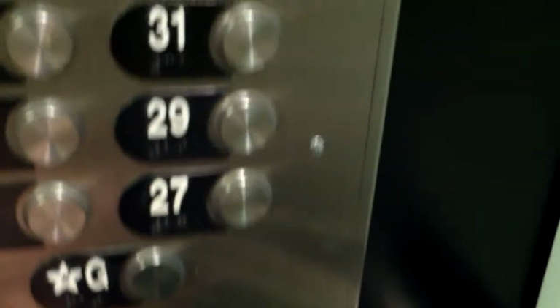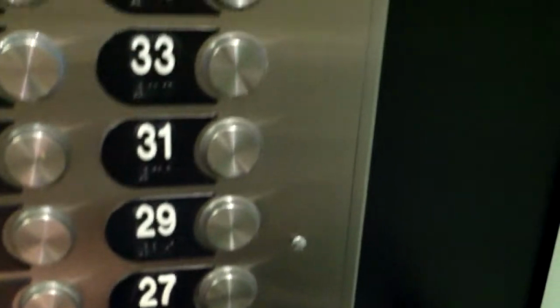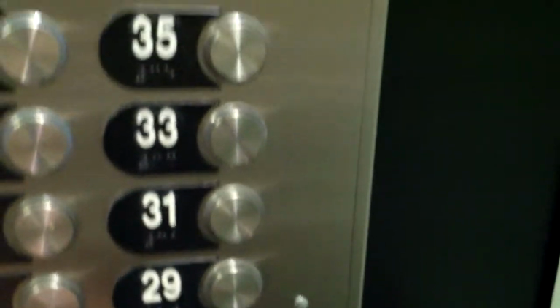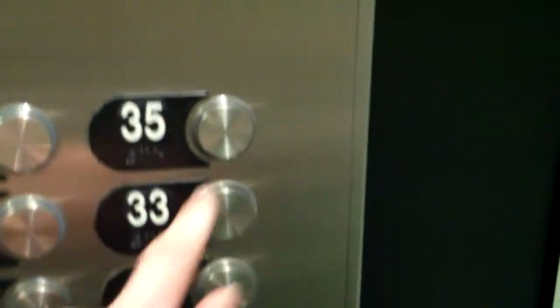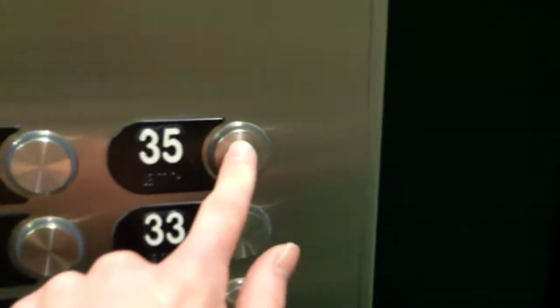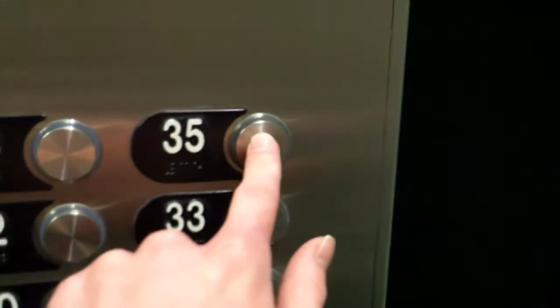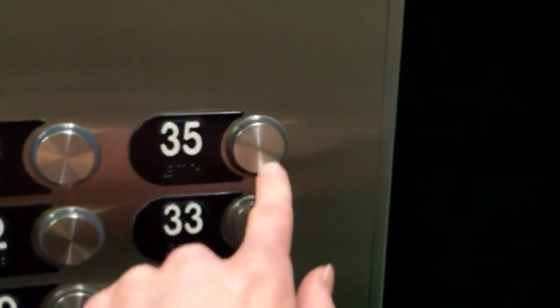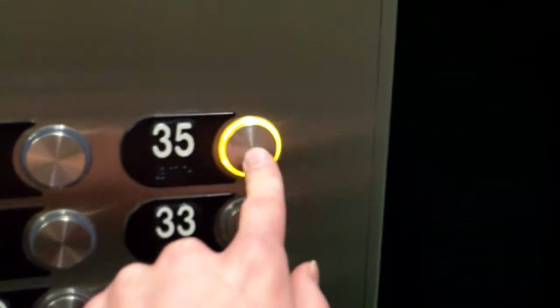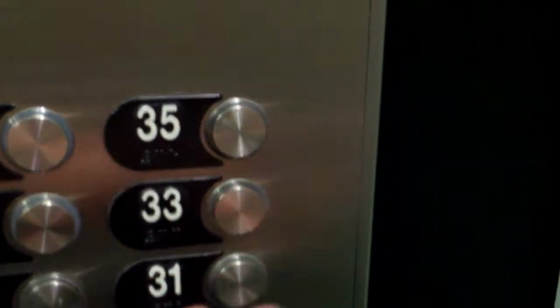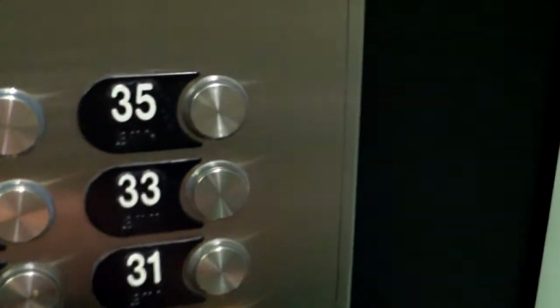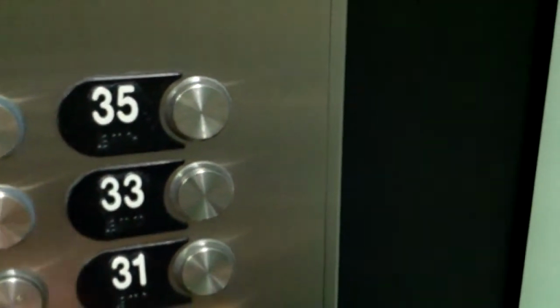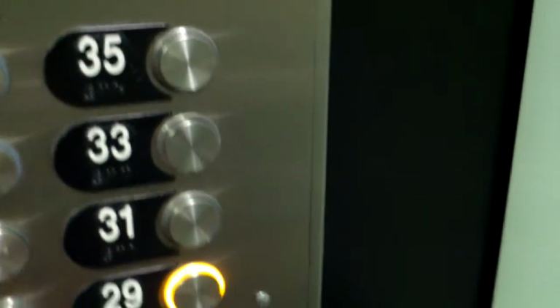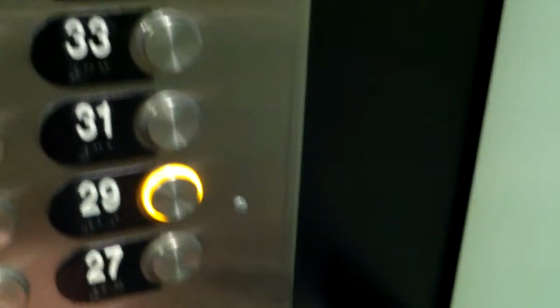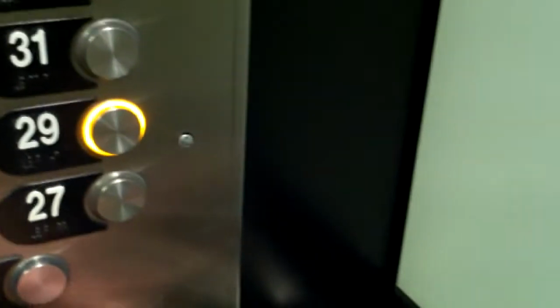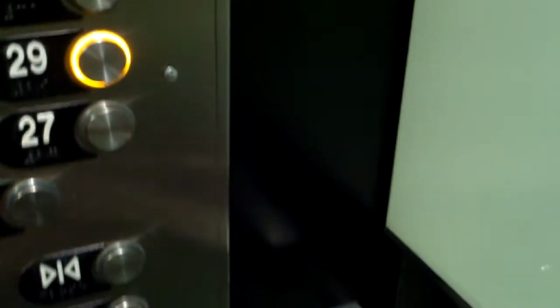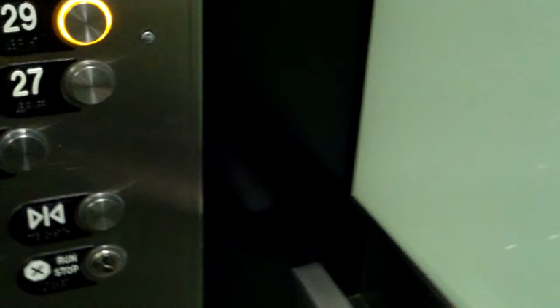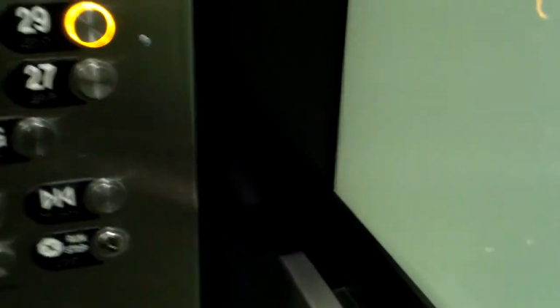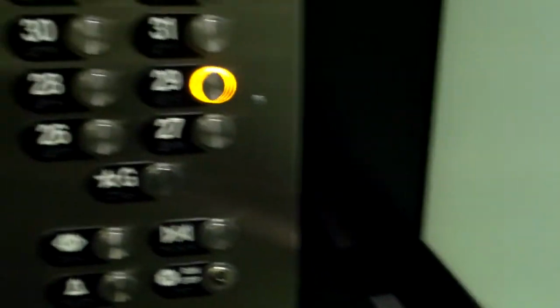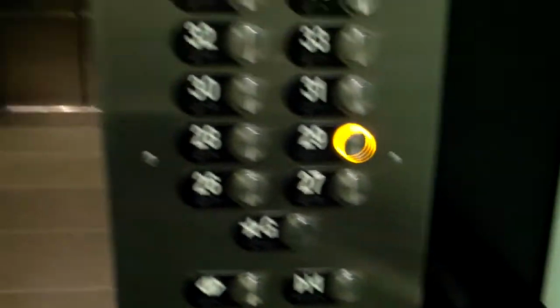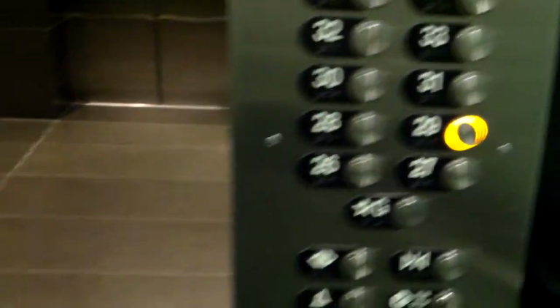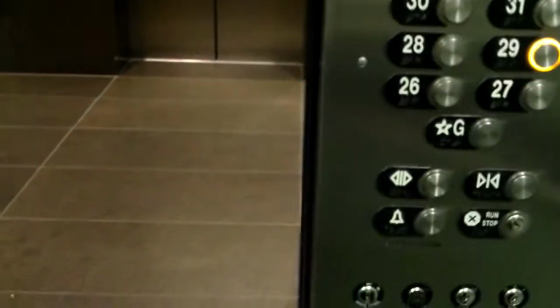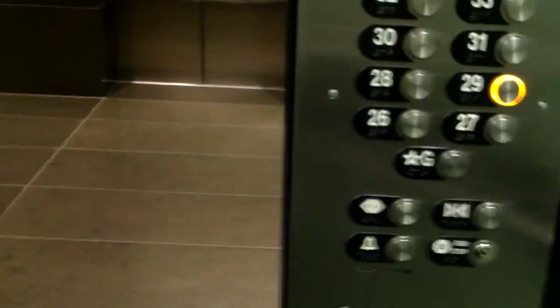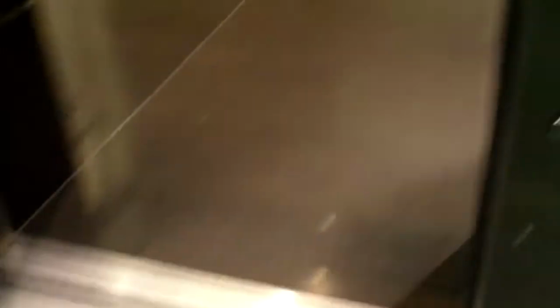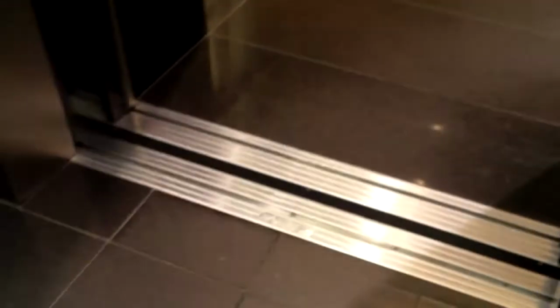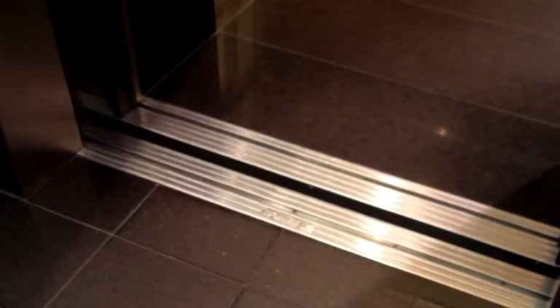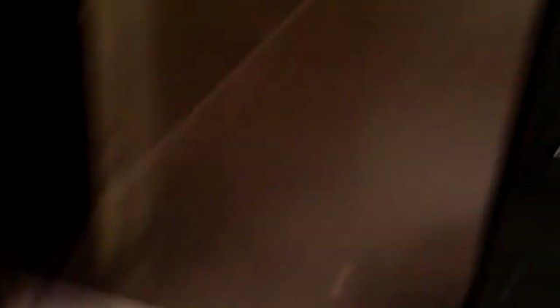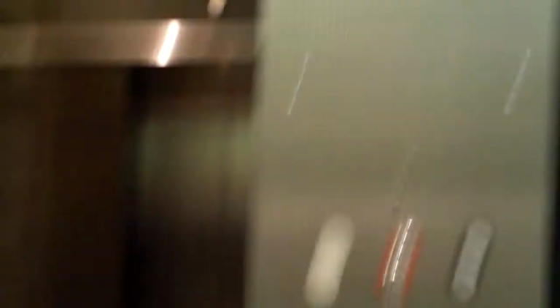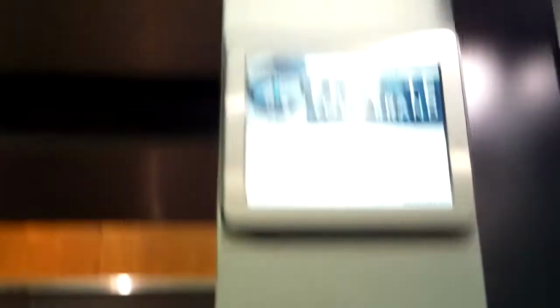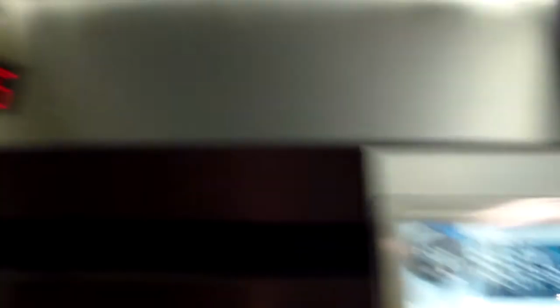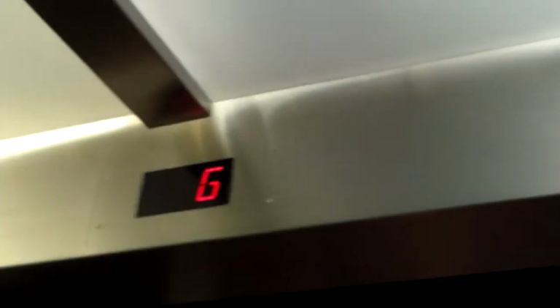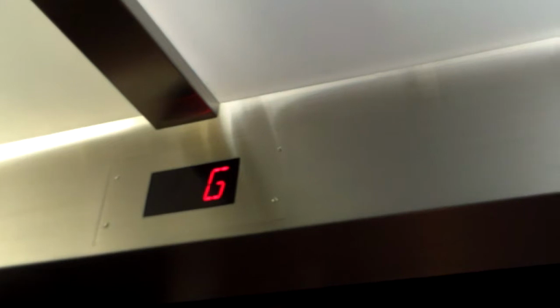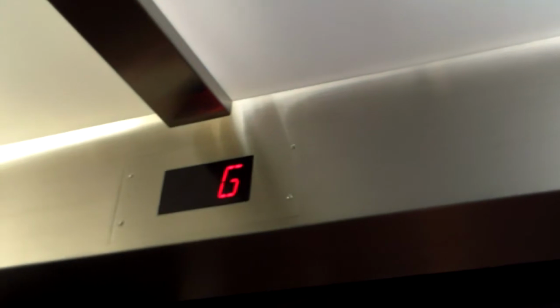What floor are you going to? She's got it. He's doing really good. There's the Otis logo down there. Oh, that indicator's way up there.